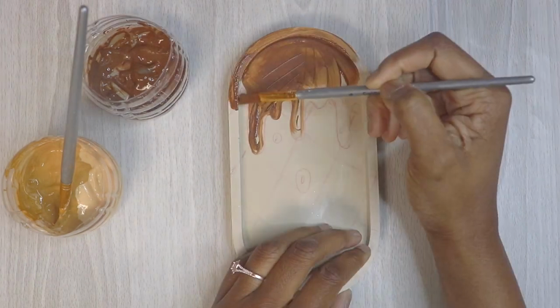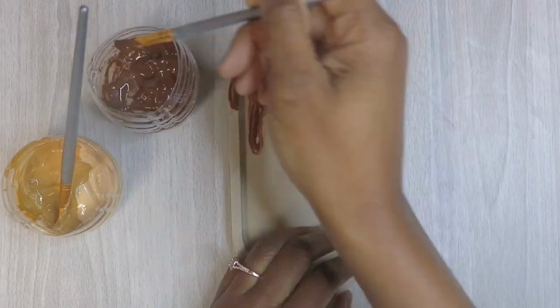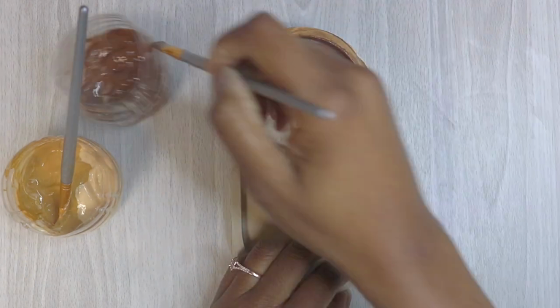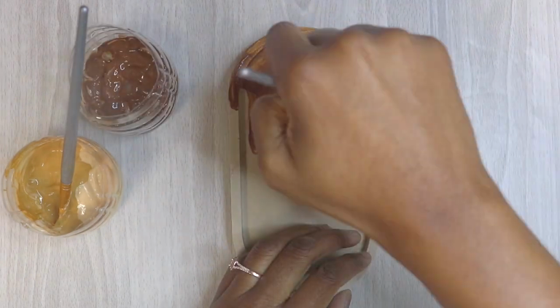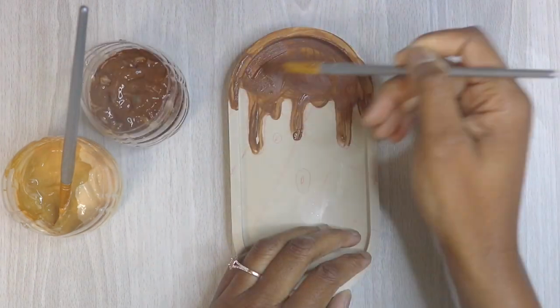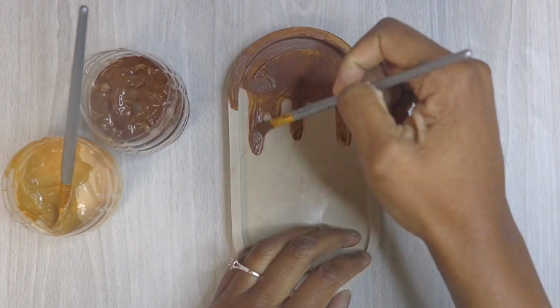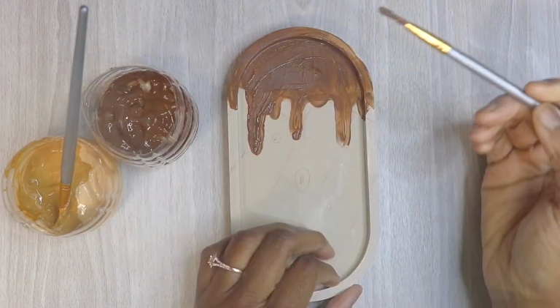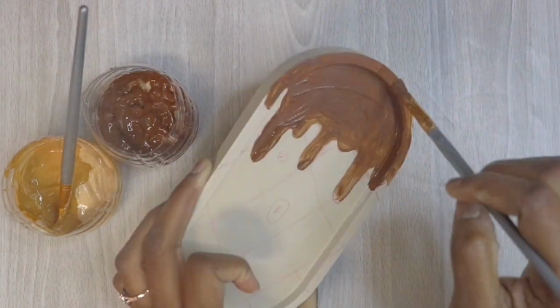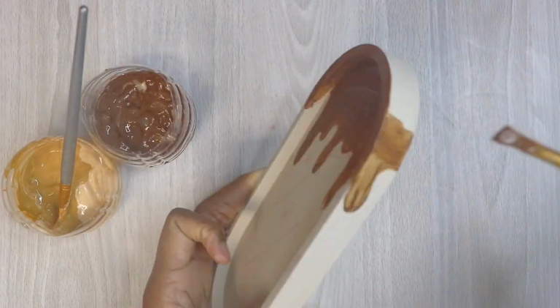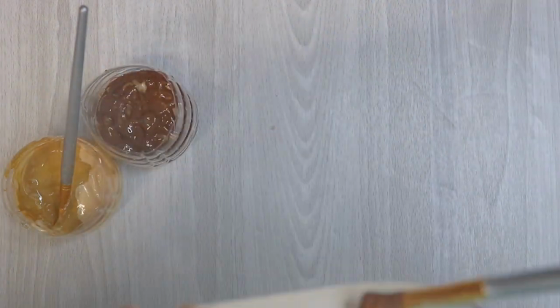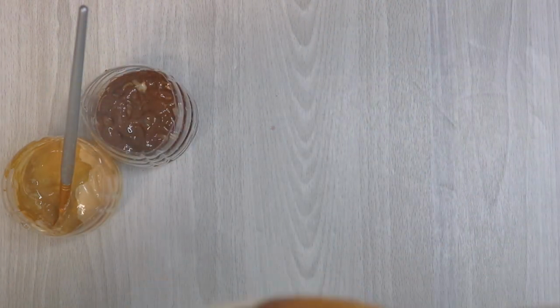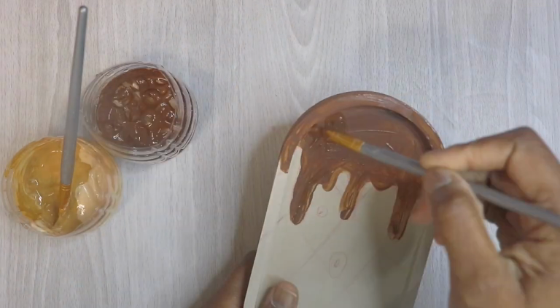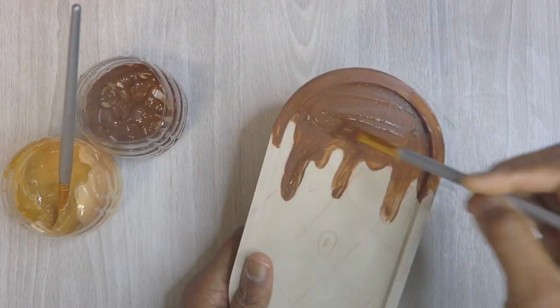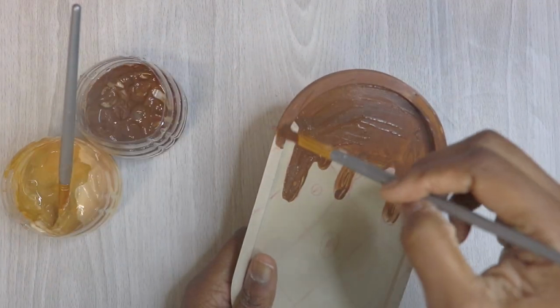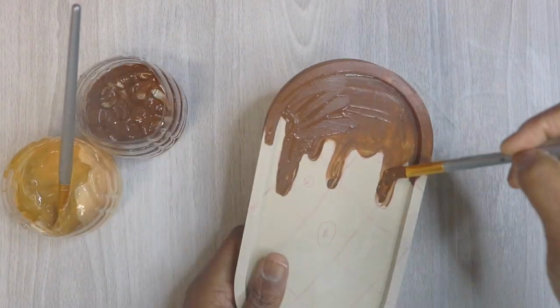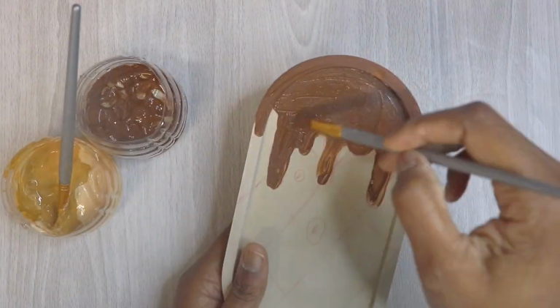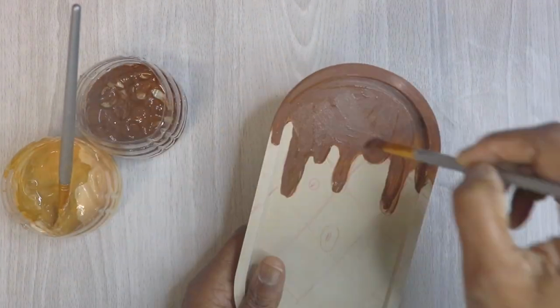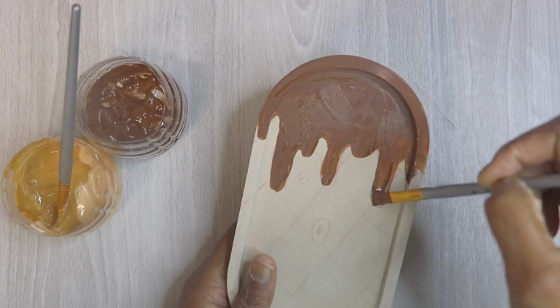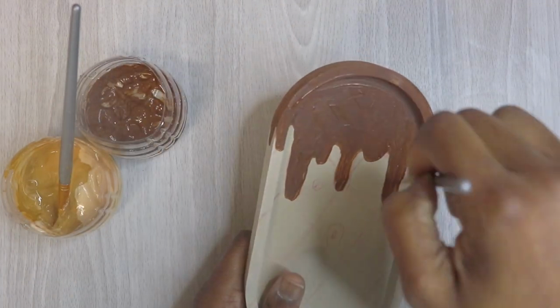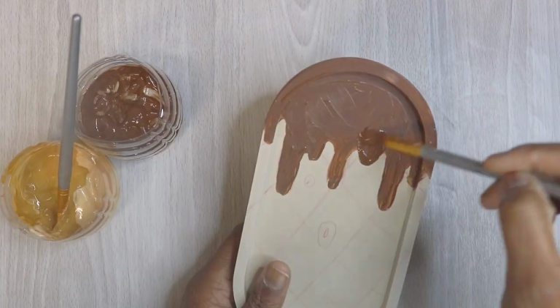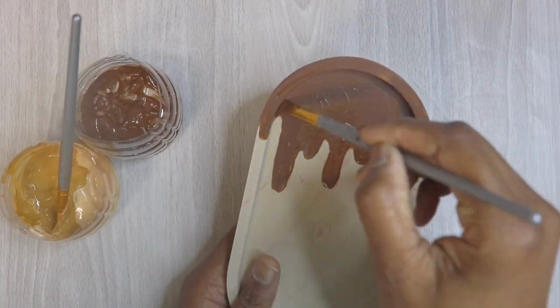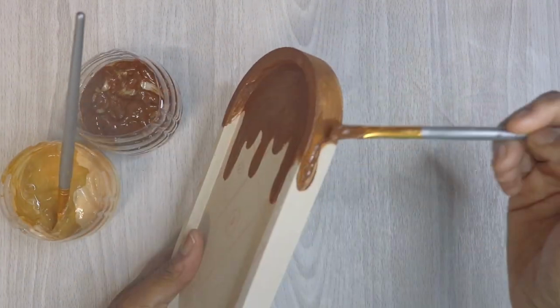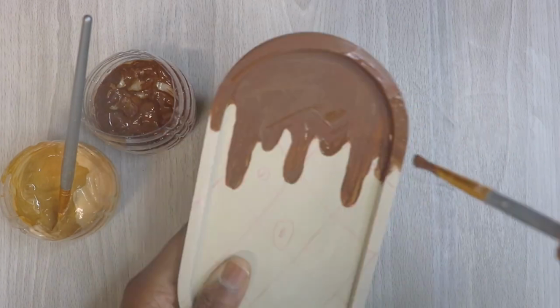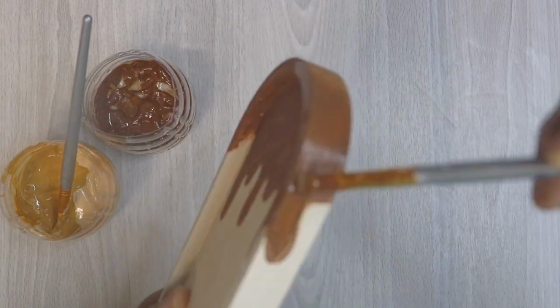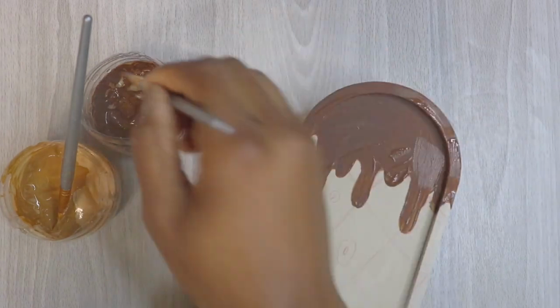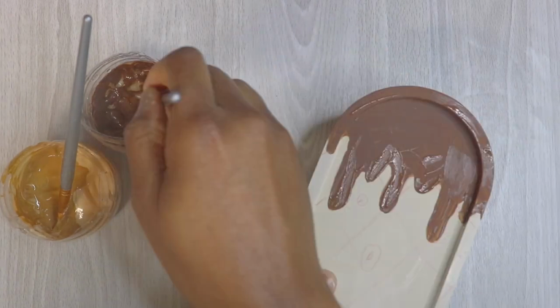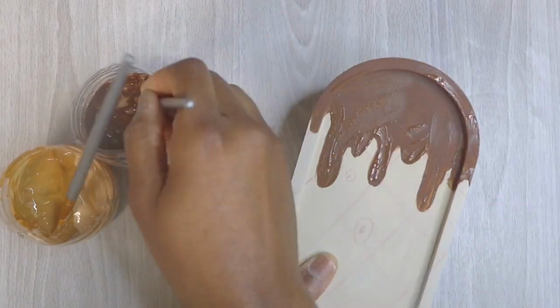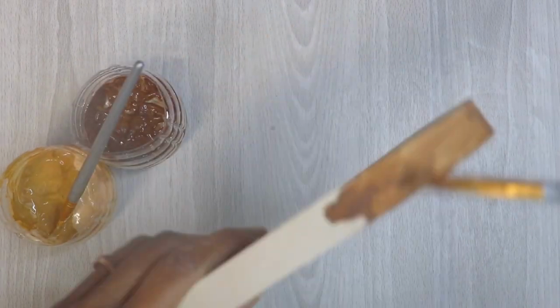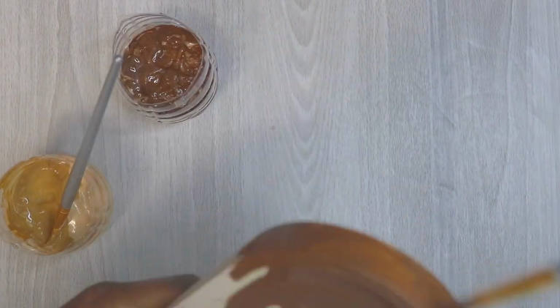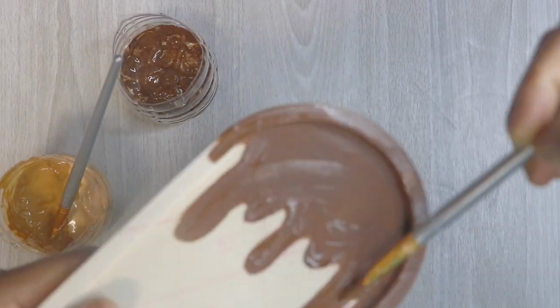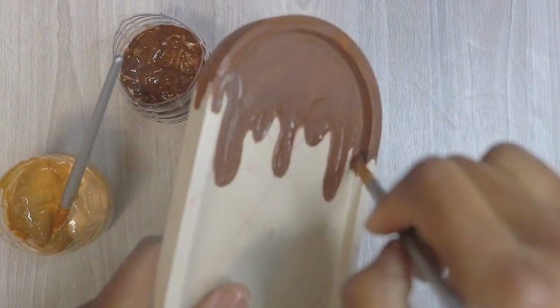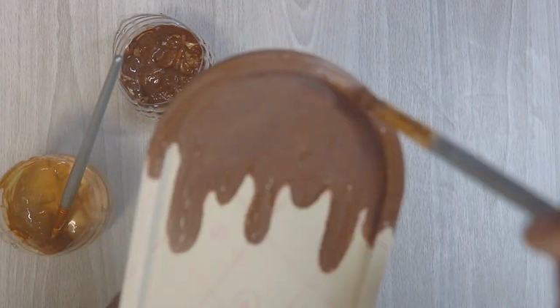I'm using Amsterdam paint, and I mix these Amsterdam paints with some plaster of paris. That plaster of paris makes the paint kind of thick and chalky, so it gives it a nice matte finish.